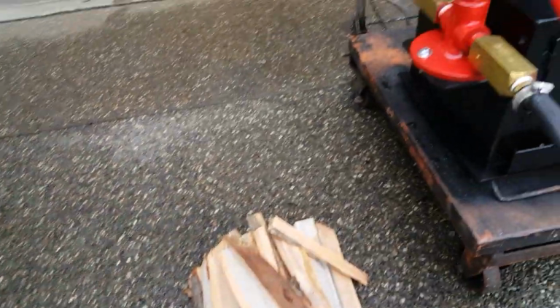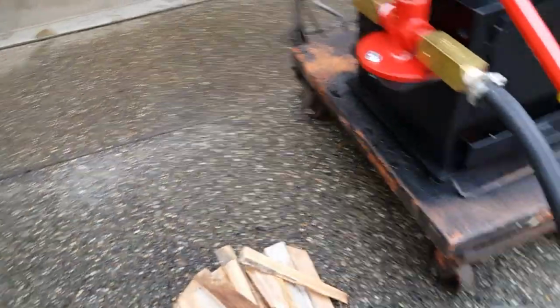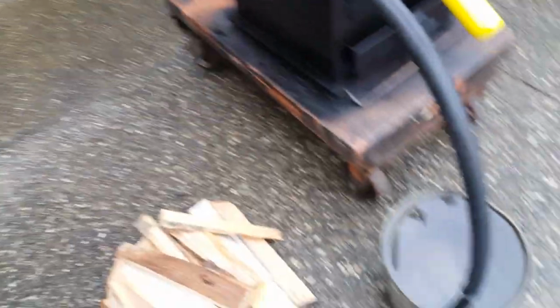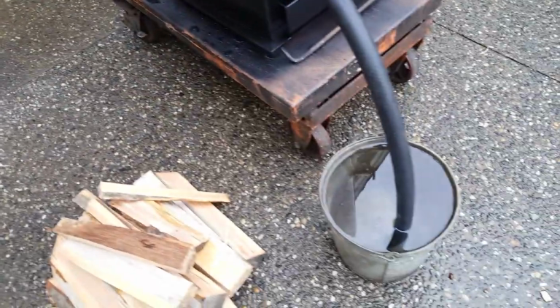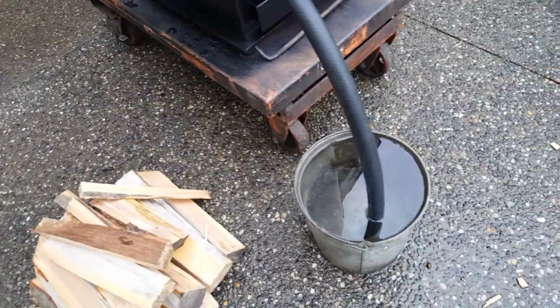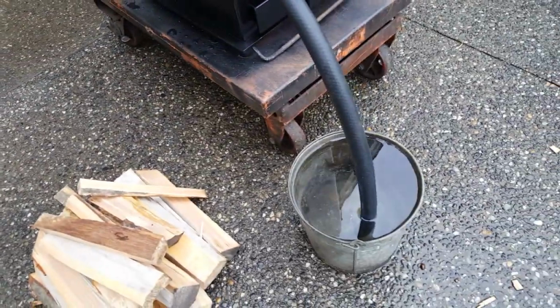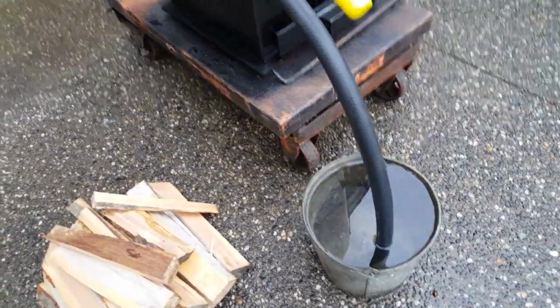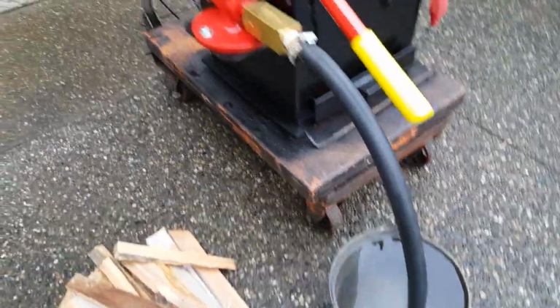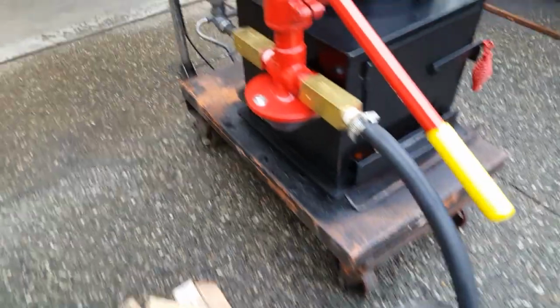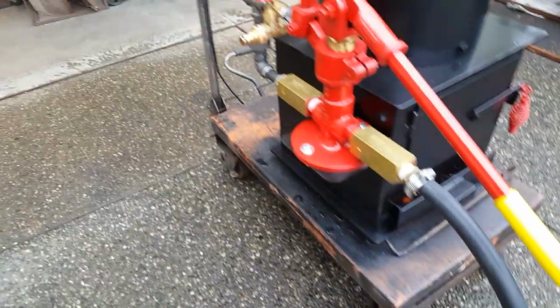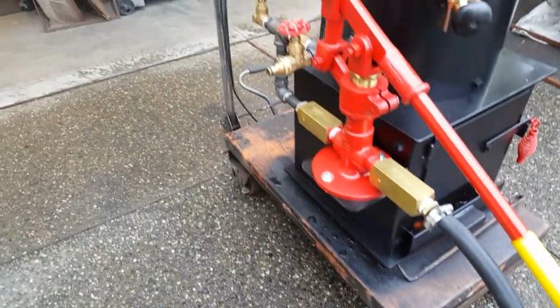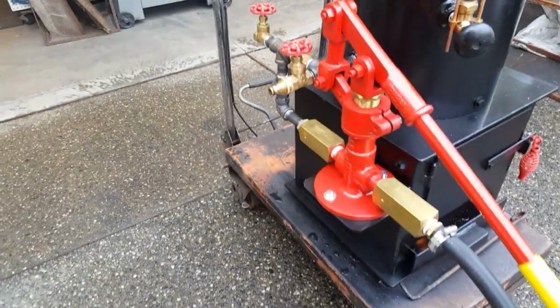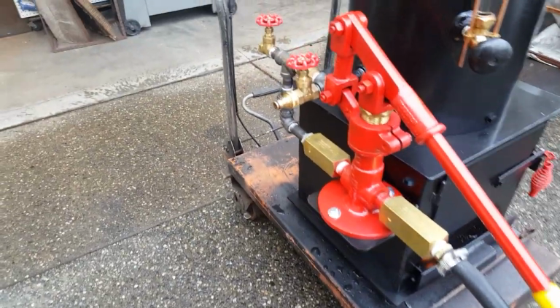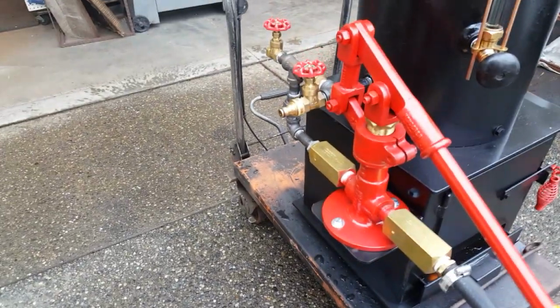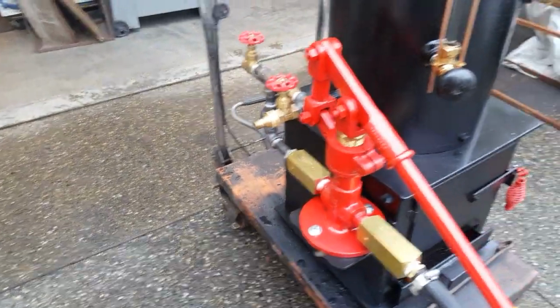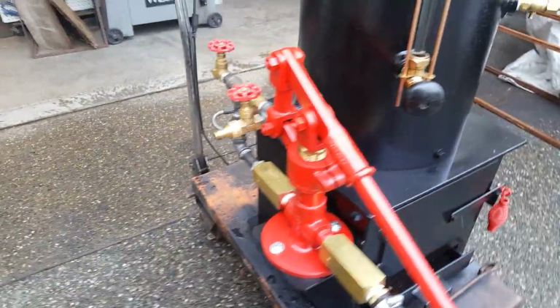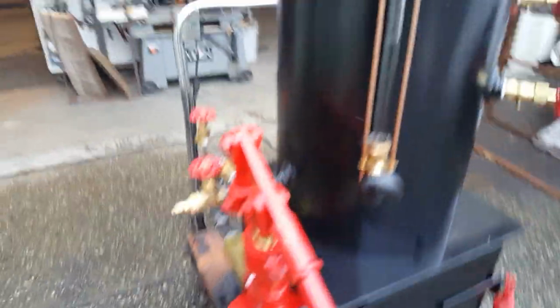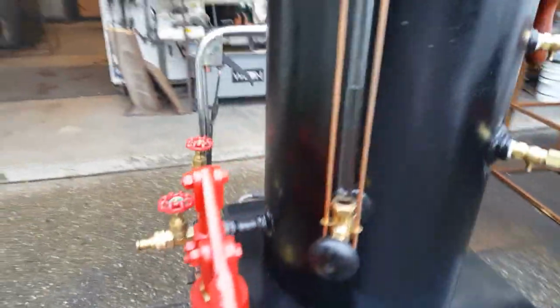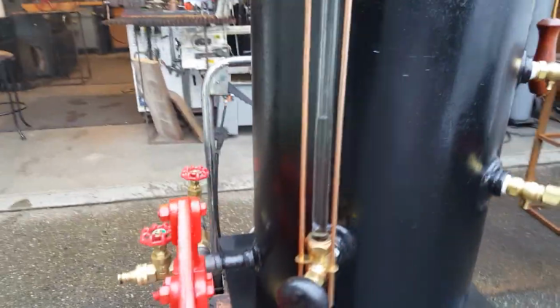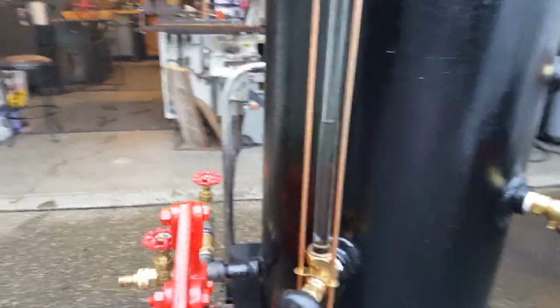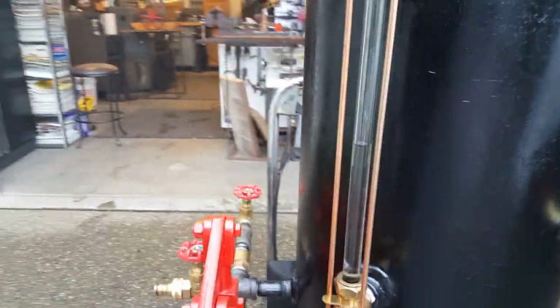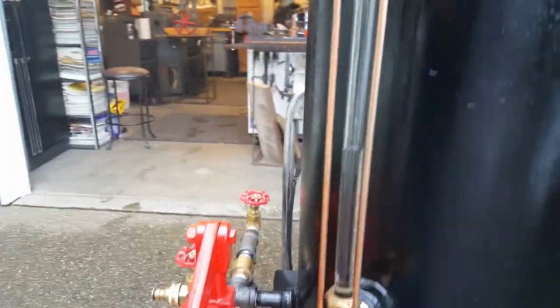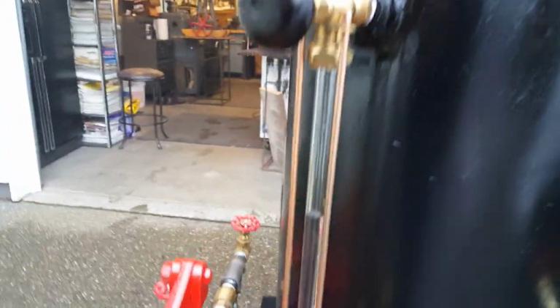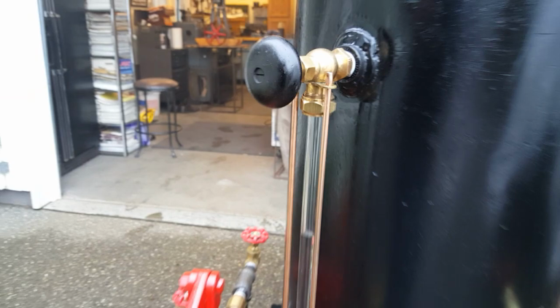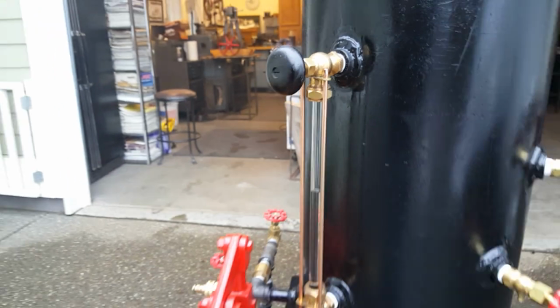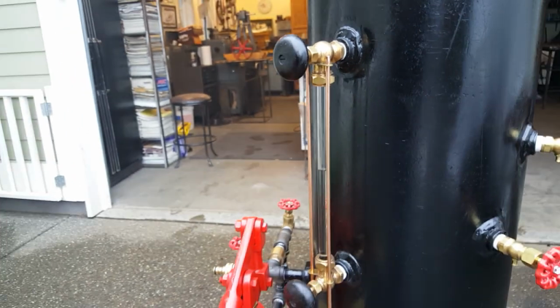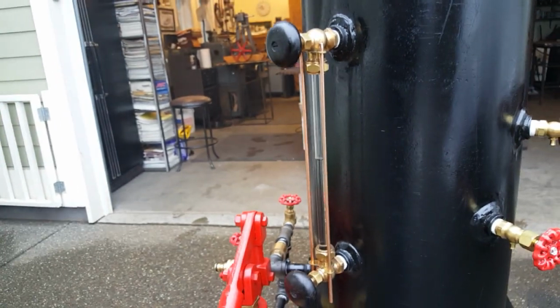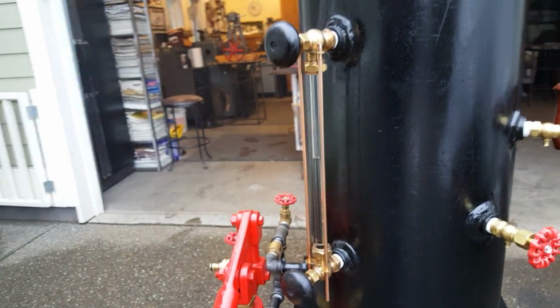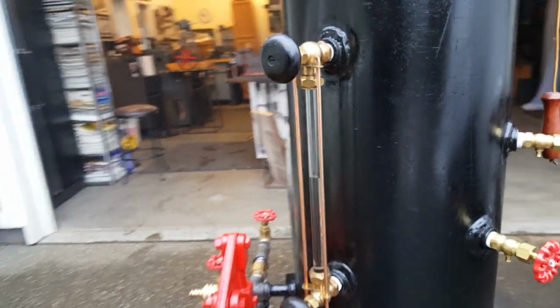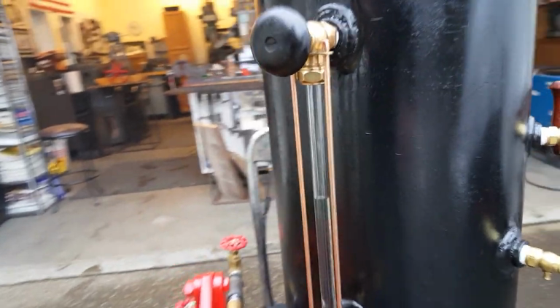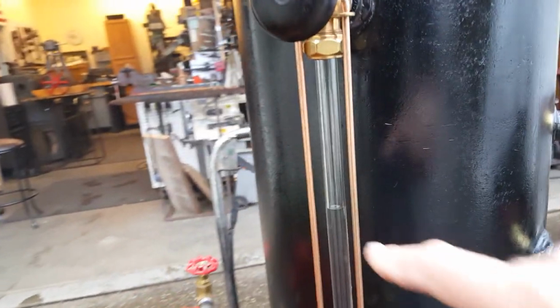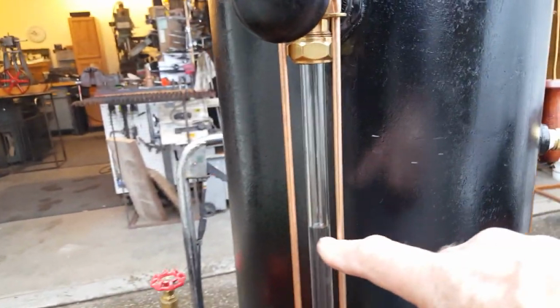The hand pump is in a bucket of water because you want to have that going on. And you want to have the water sight glass halfway up with water right here.